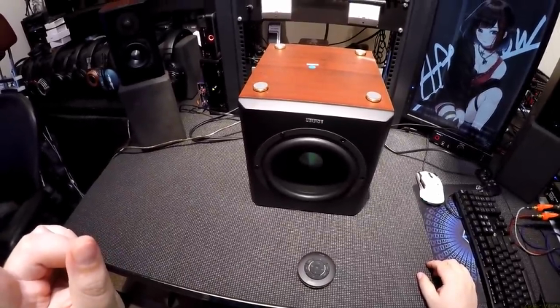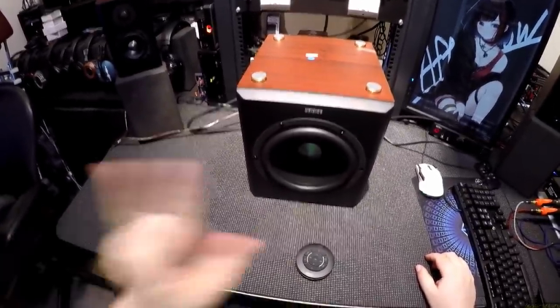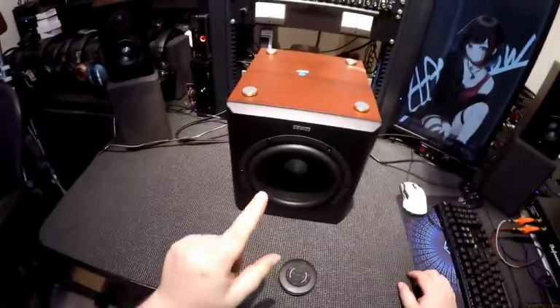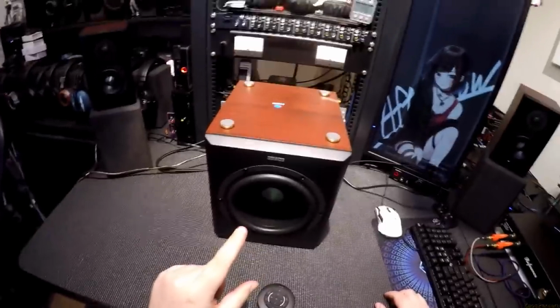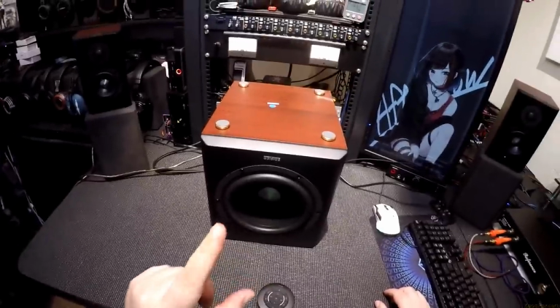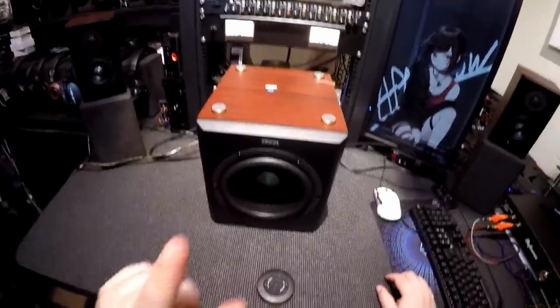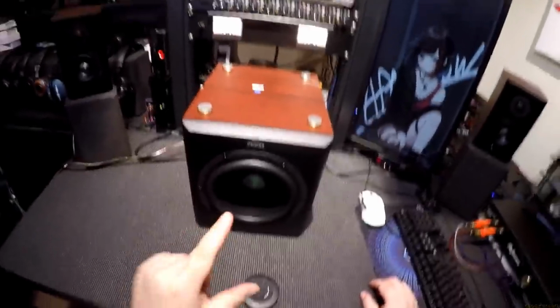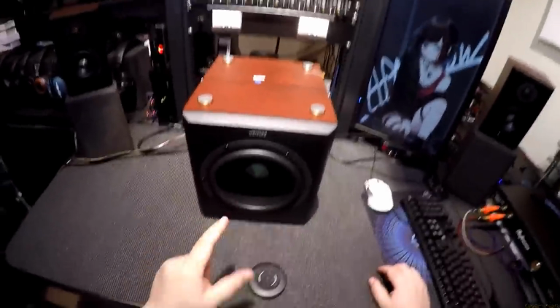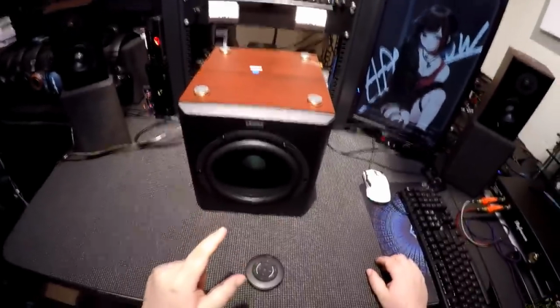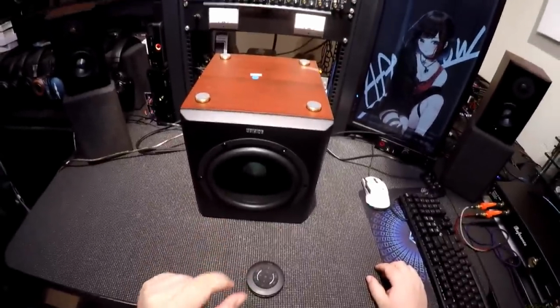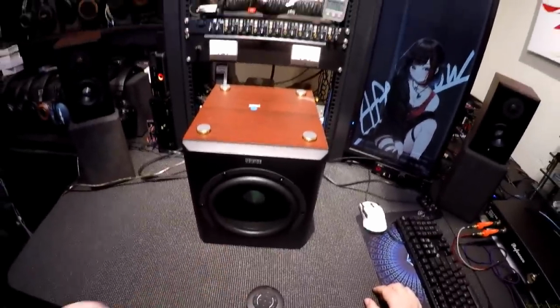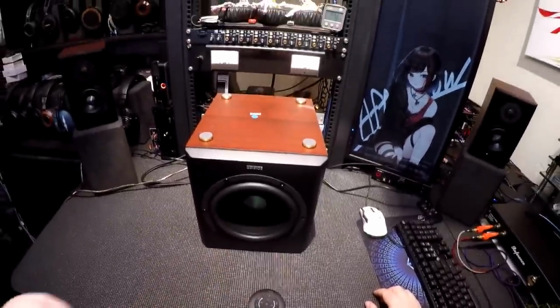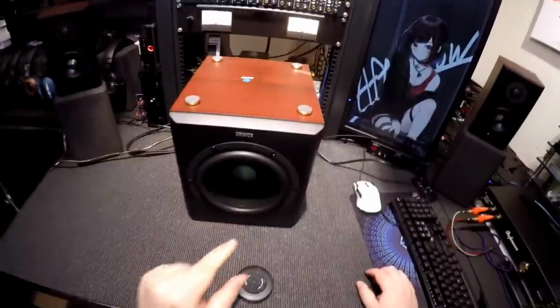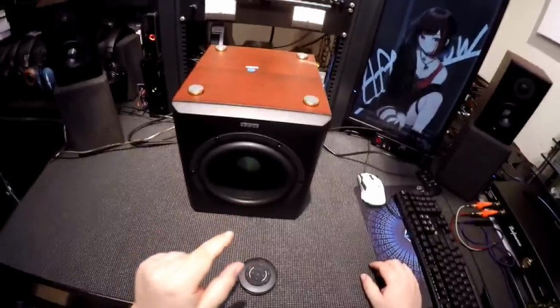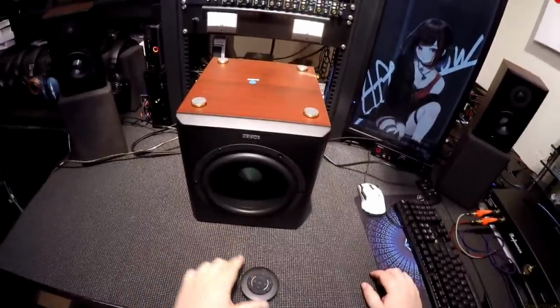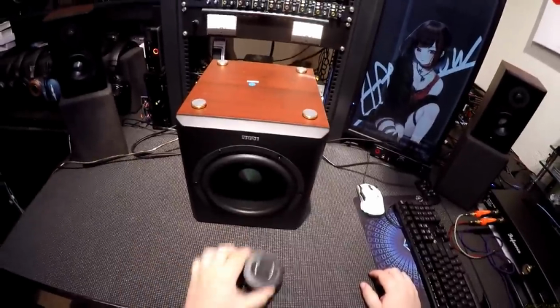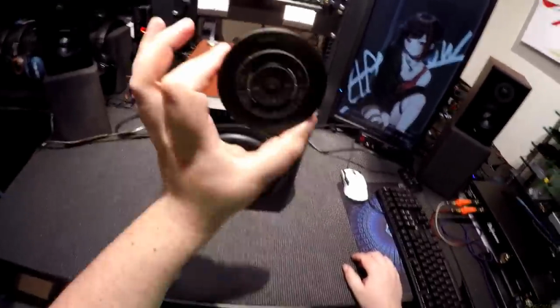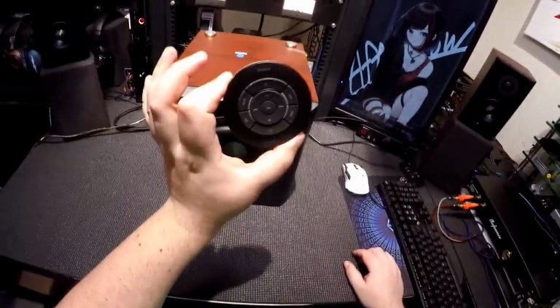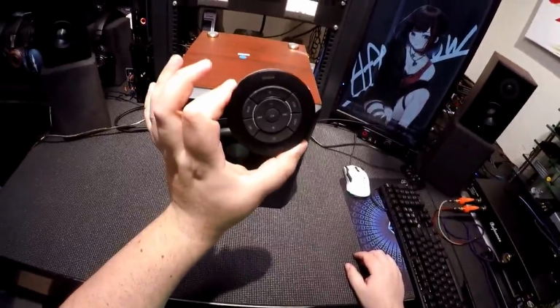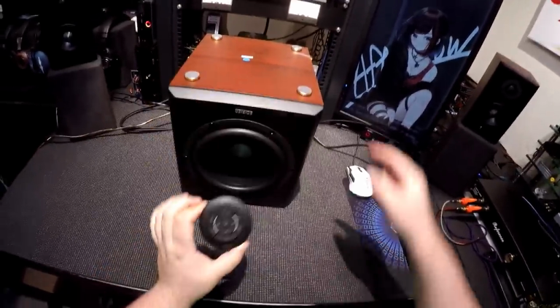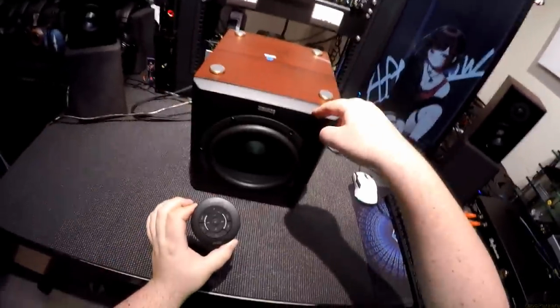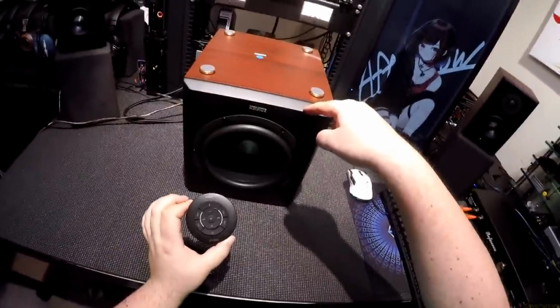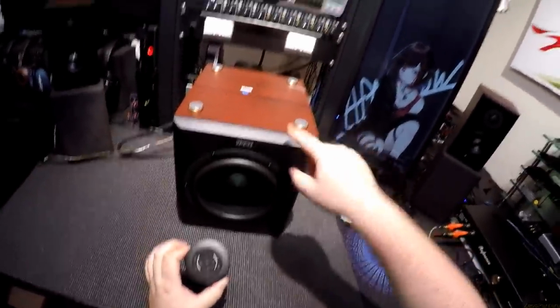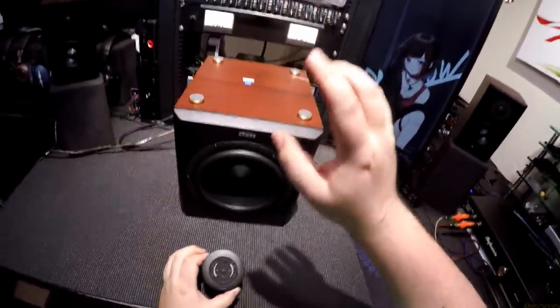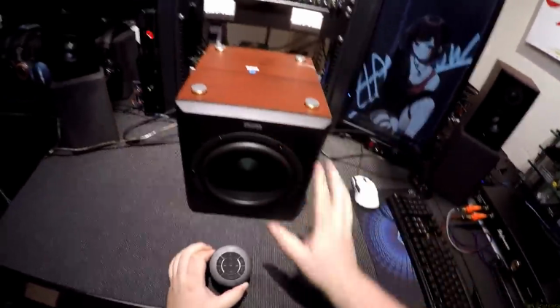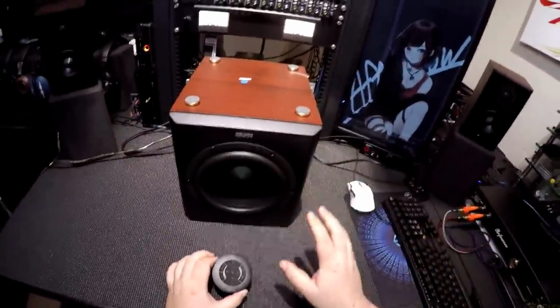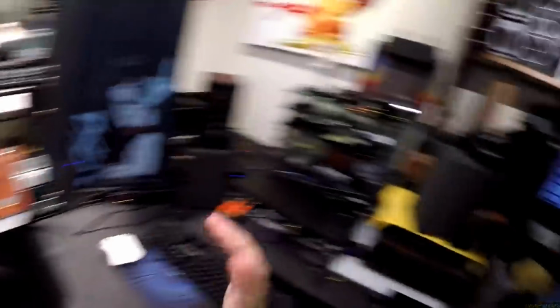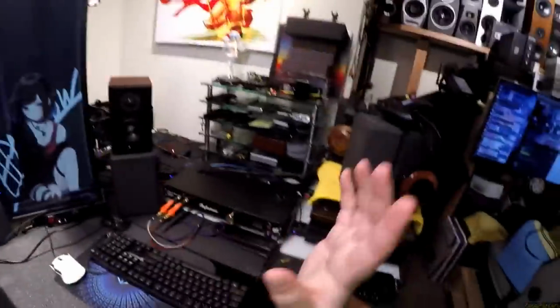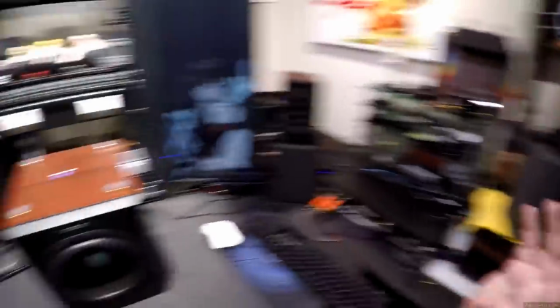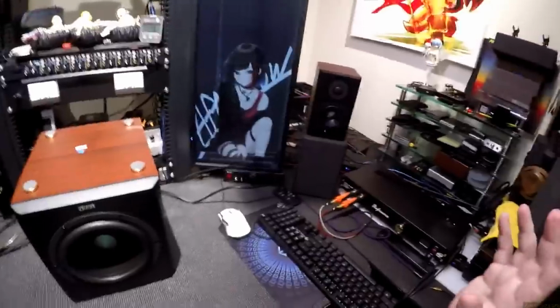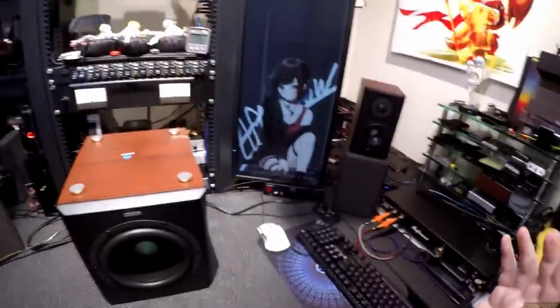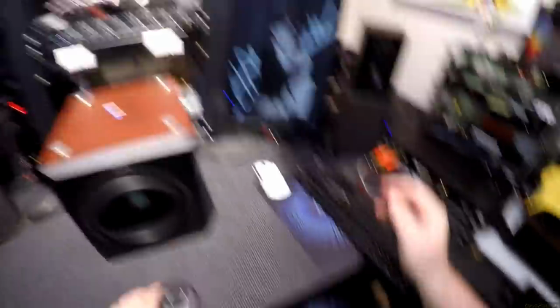Would I take them over Adam T5Vs? That comes down to whether you need one of these and one of these. If you're a bass head, the Atoms get low — but nothing gets what this sub gets.